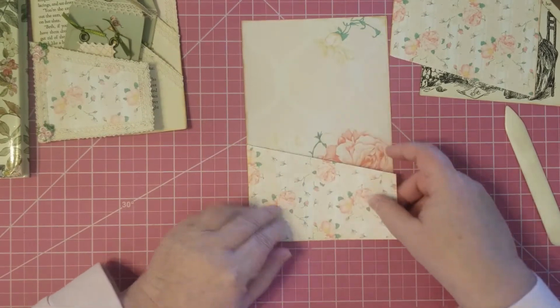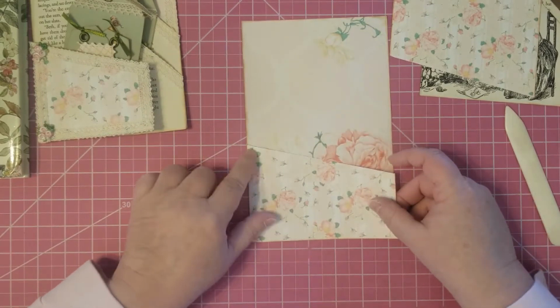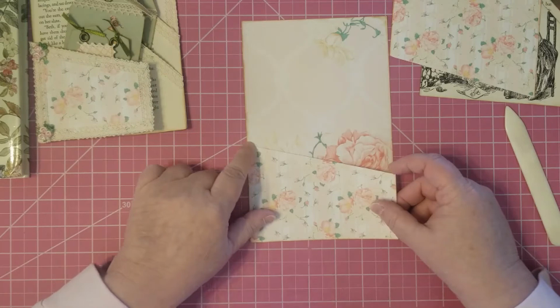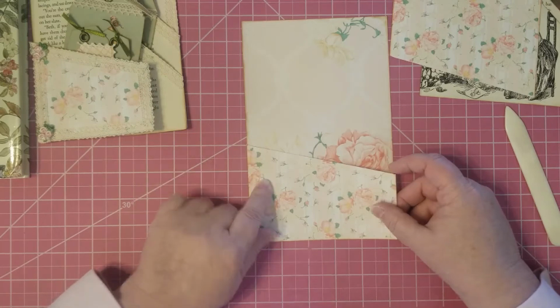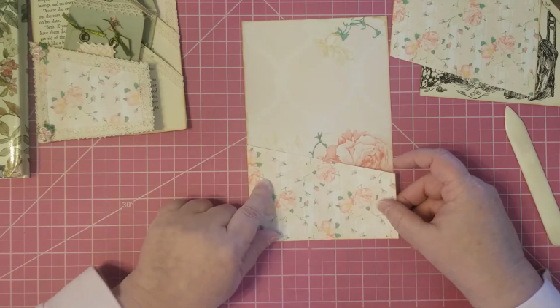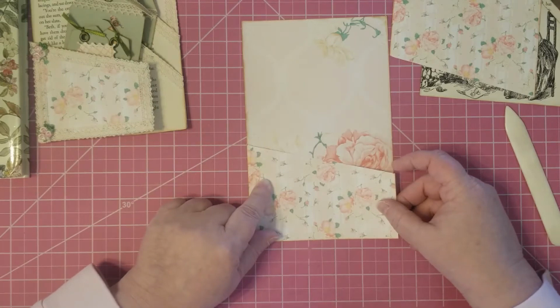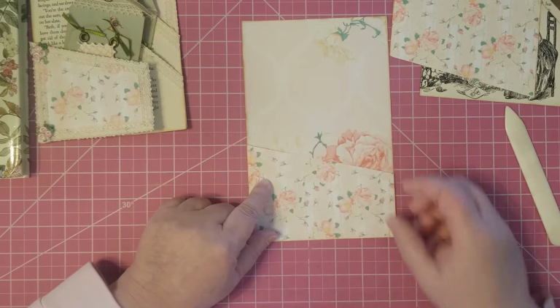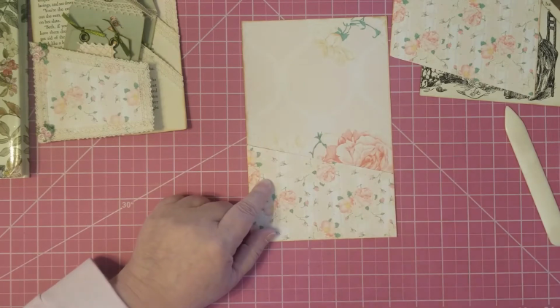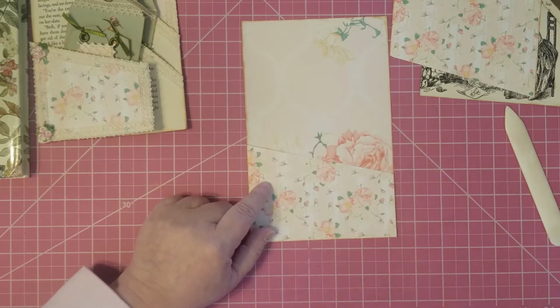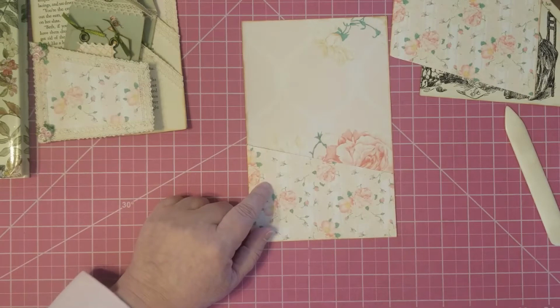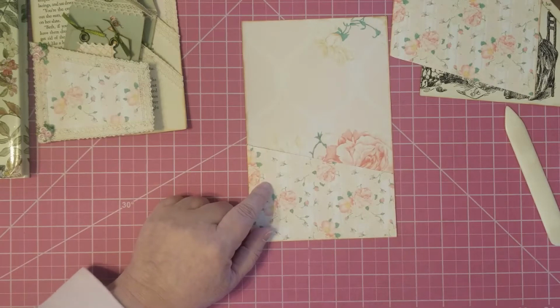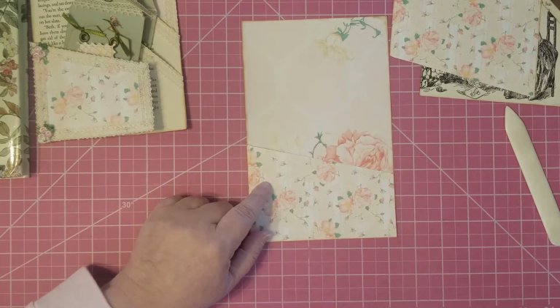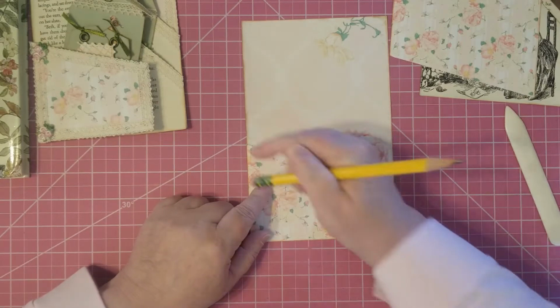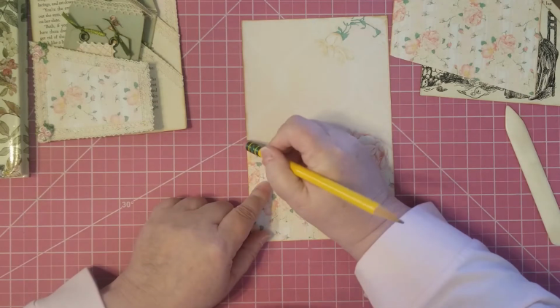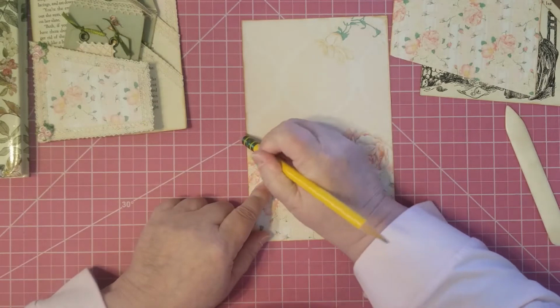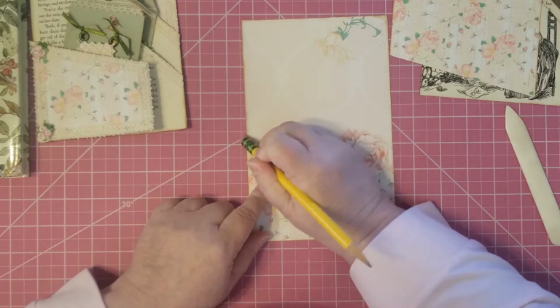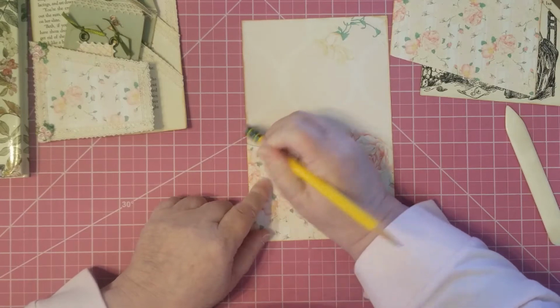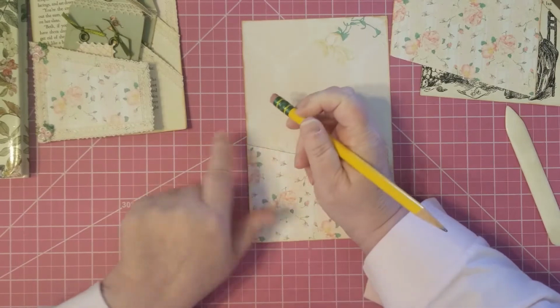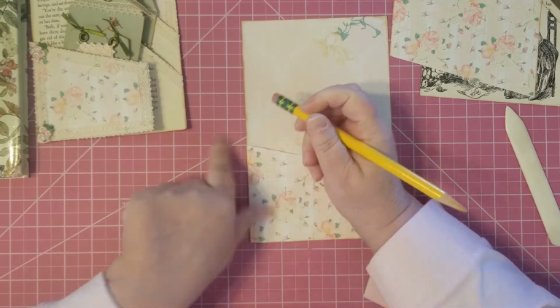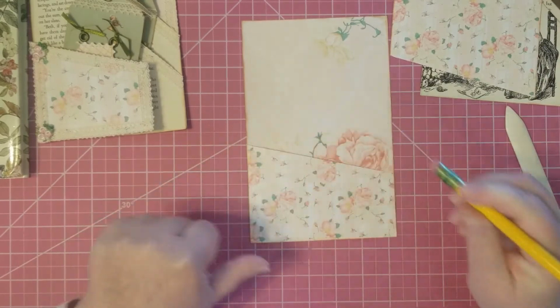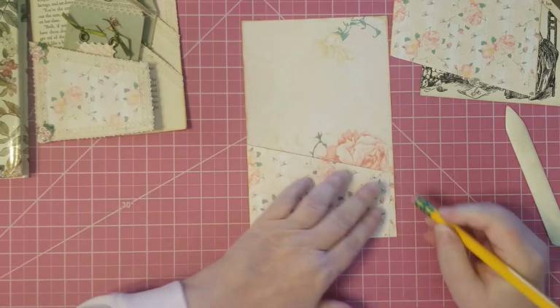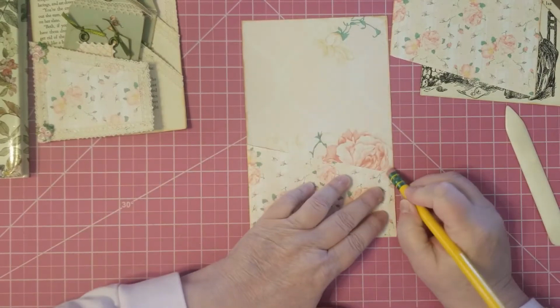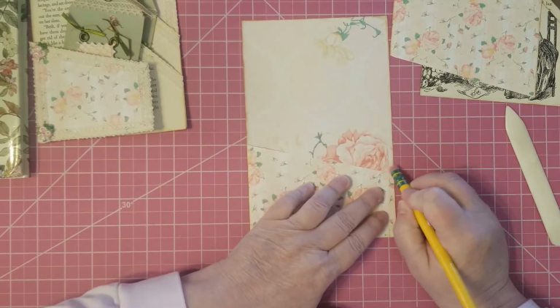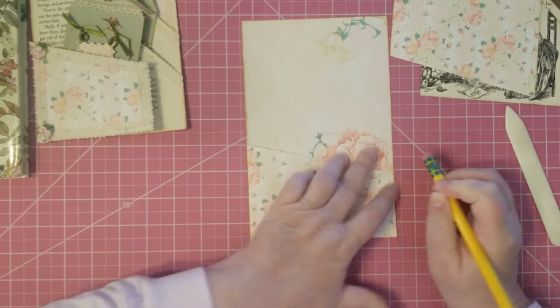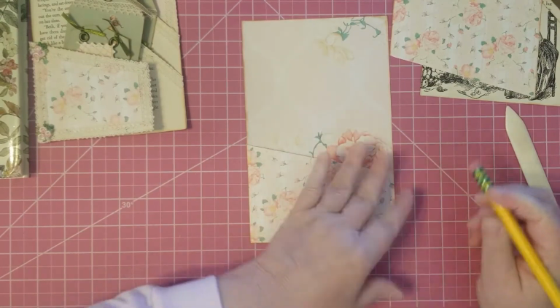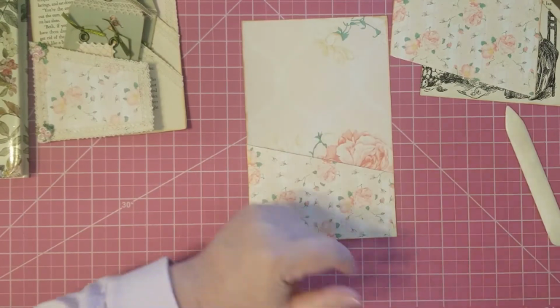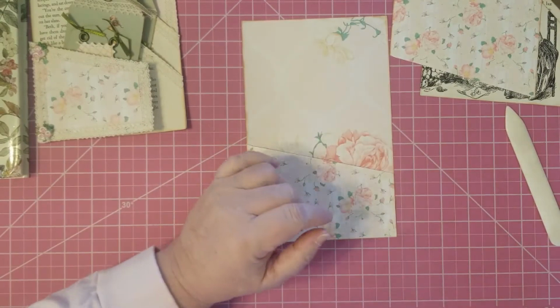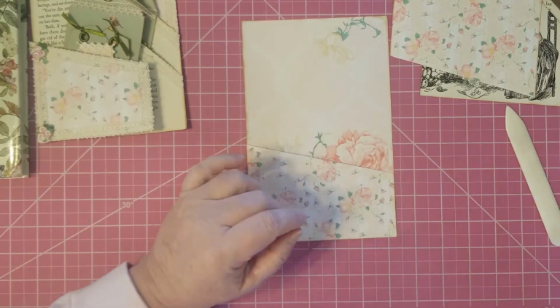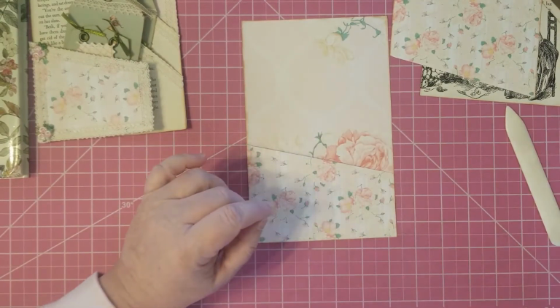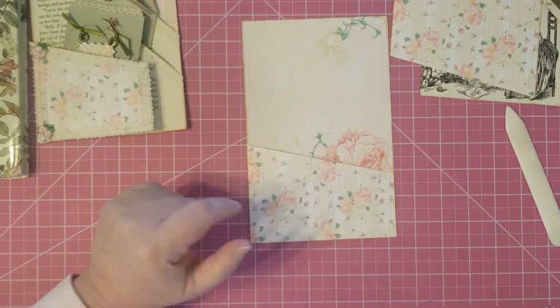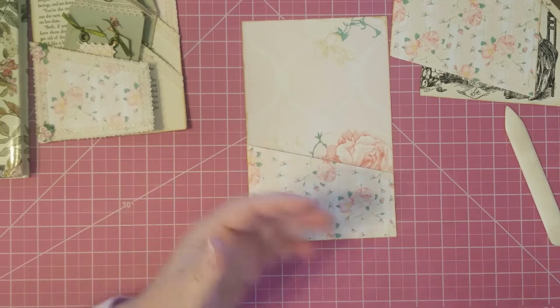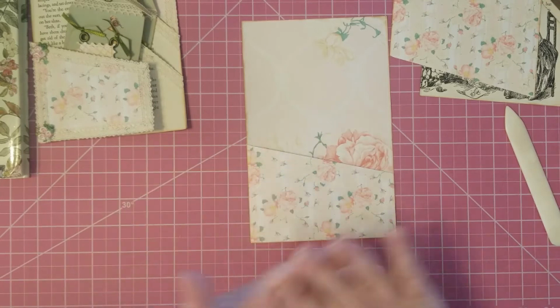So what I do with this — I don't want my pencil mark to stay on there. That one's going to be hidden, but I'll just erase it anyways, because I'm me.